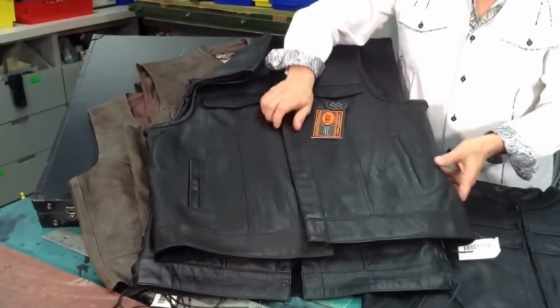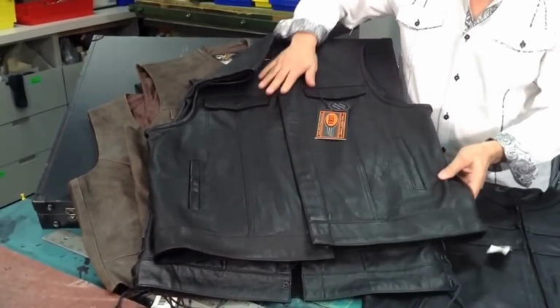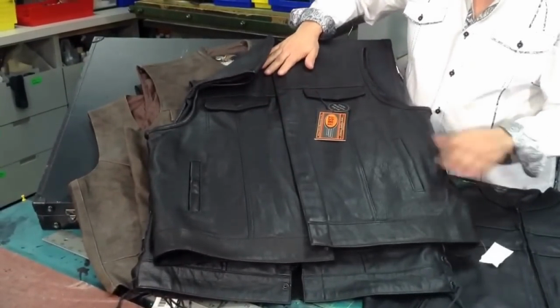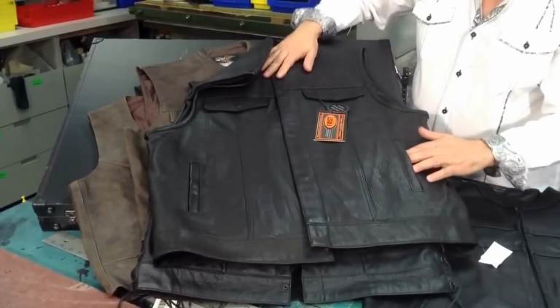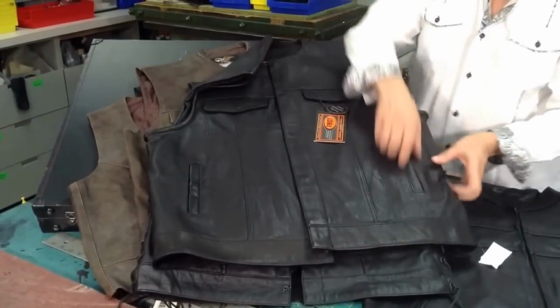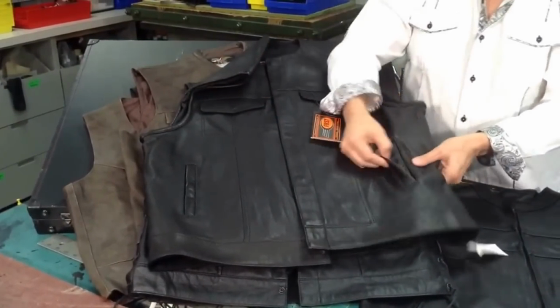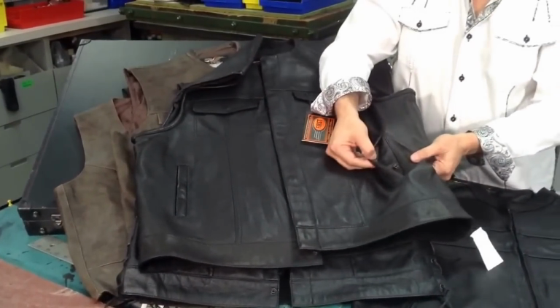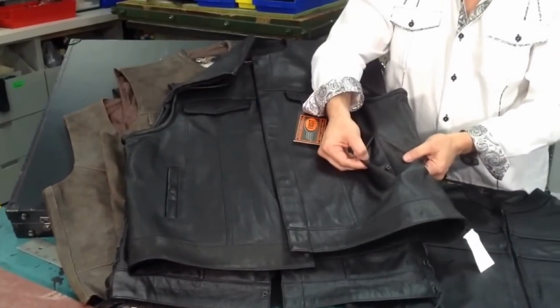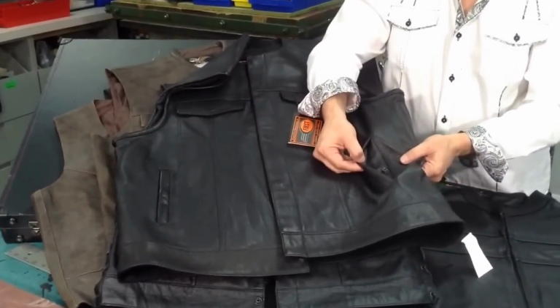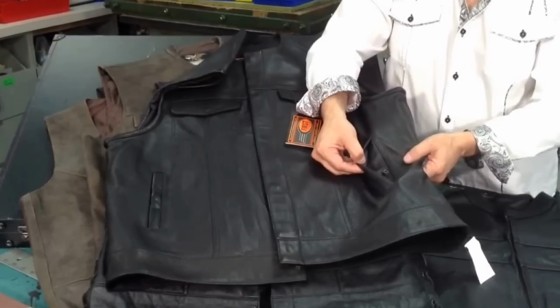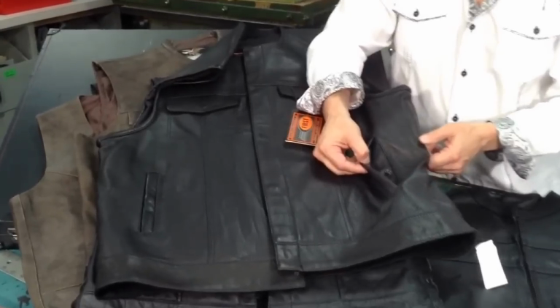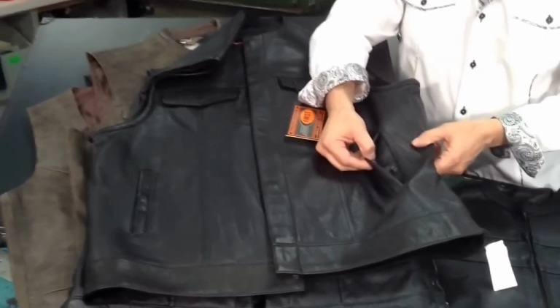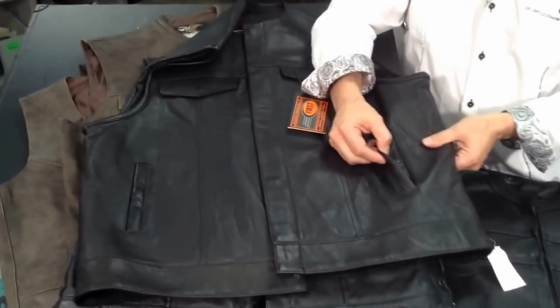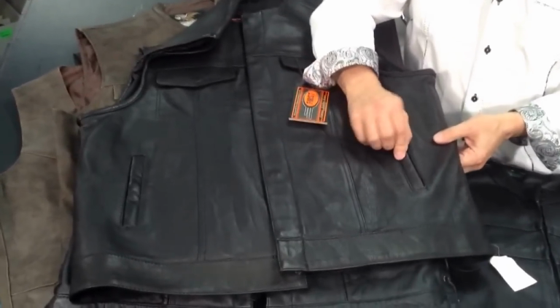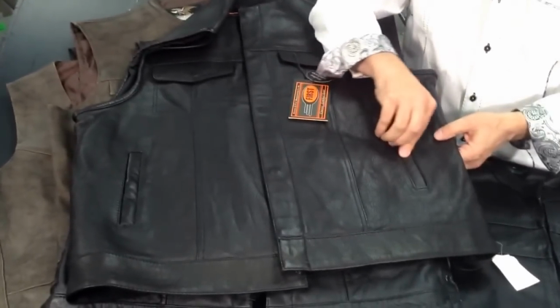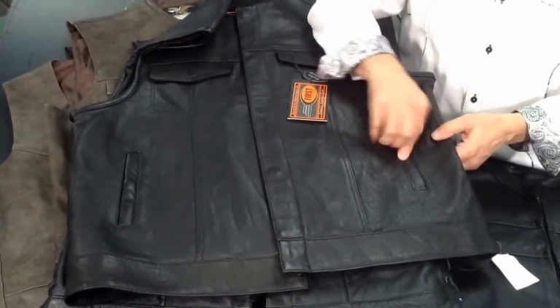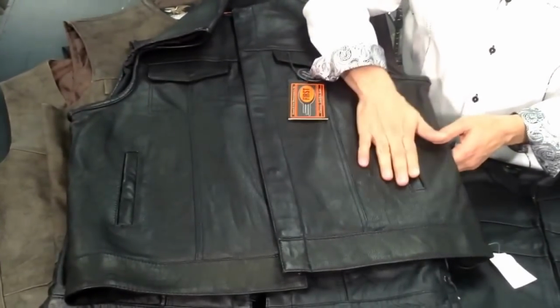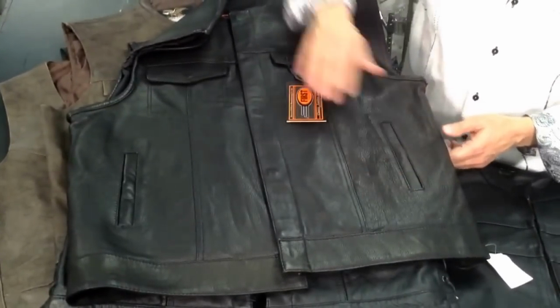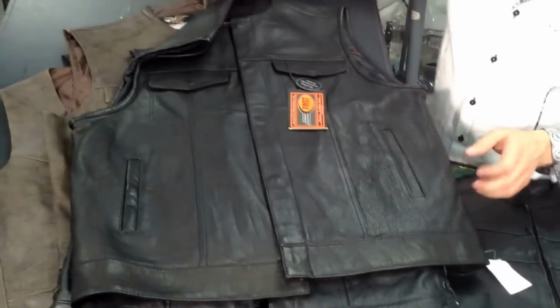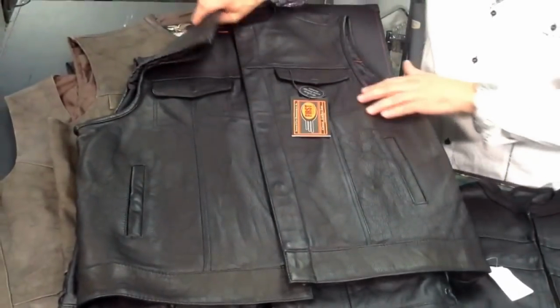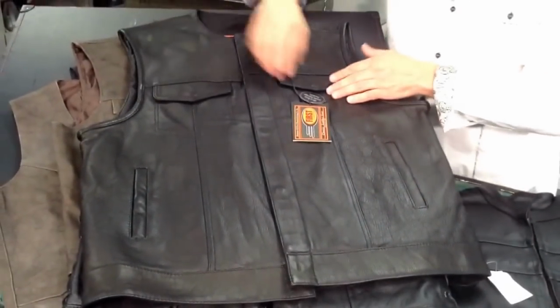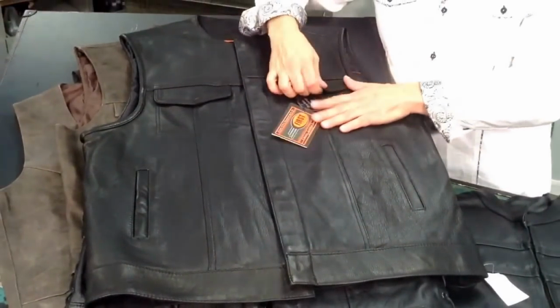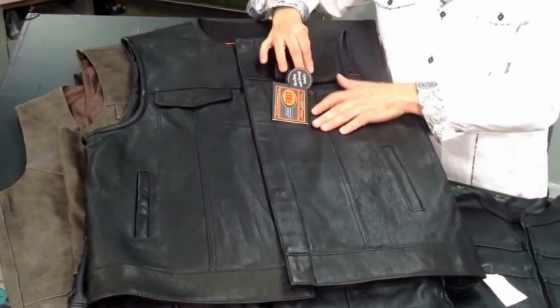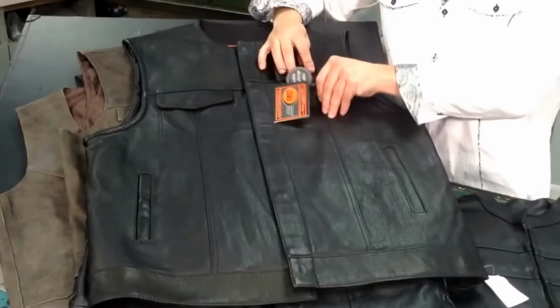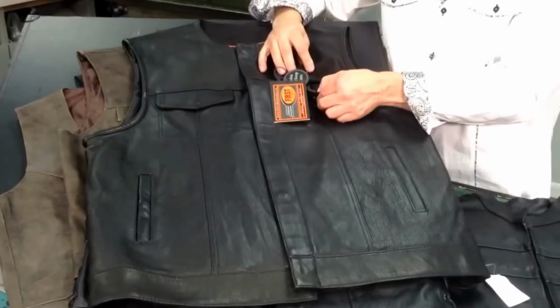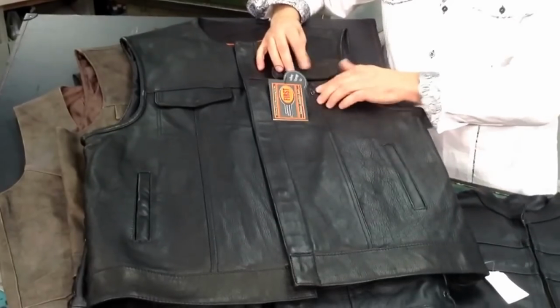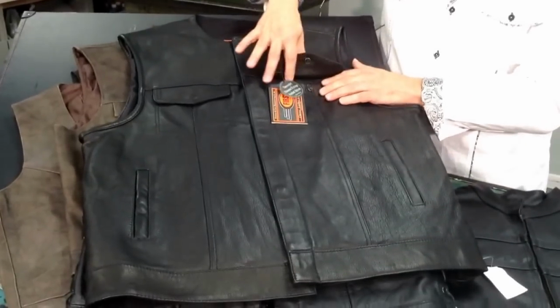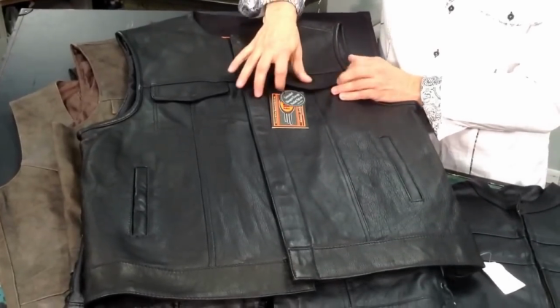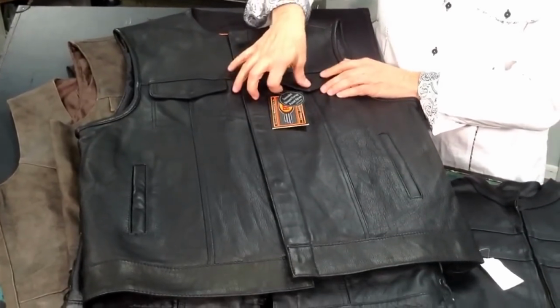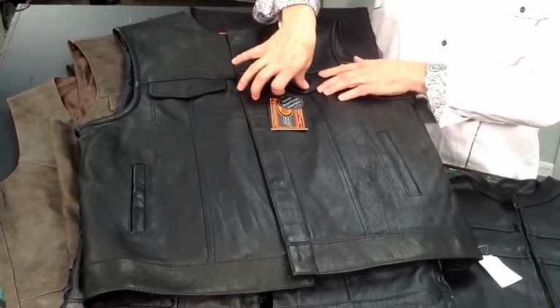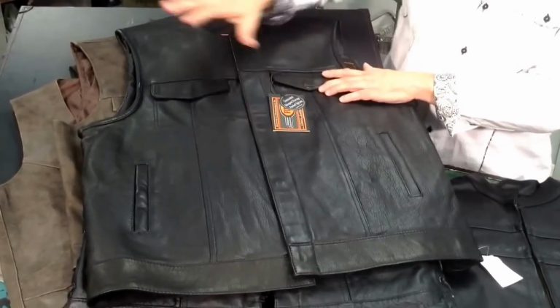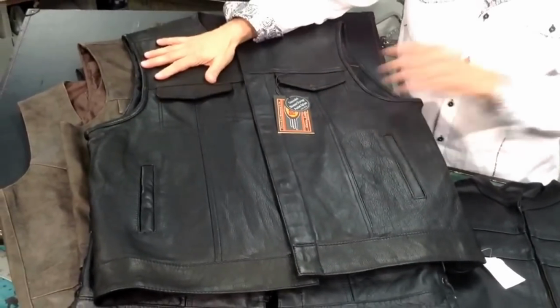Most of your biker vests will have a snap pocket to hold your stuff inside so you don't lose anything. The chest pocket usually has a snap. This is what your sleeveless jacket styles look like.